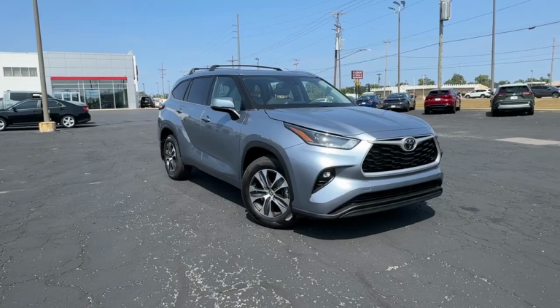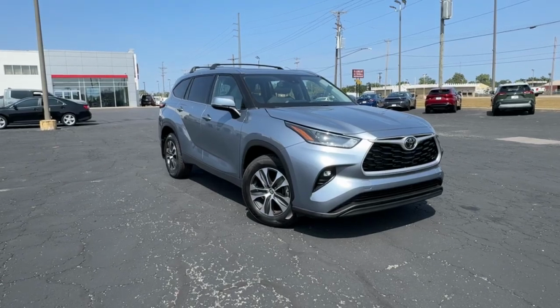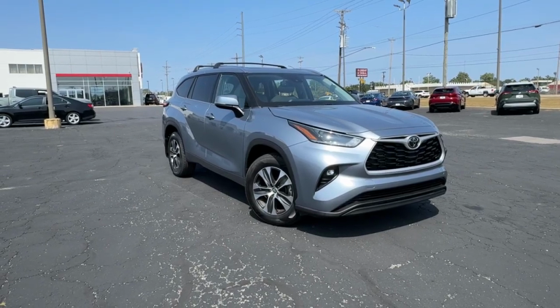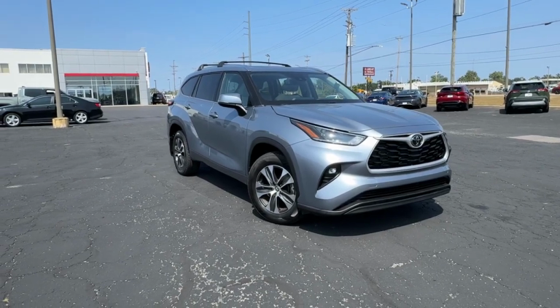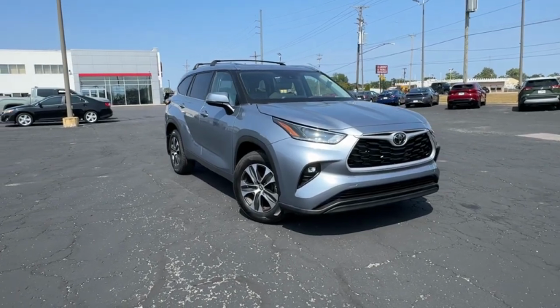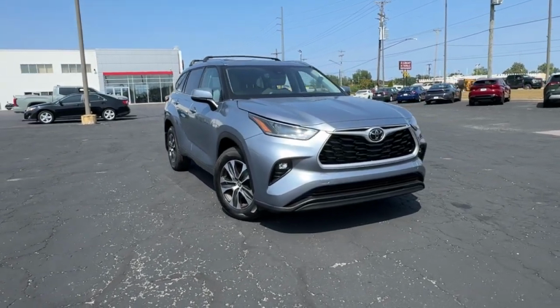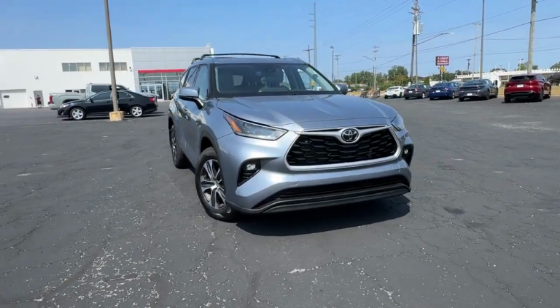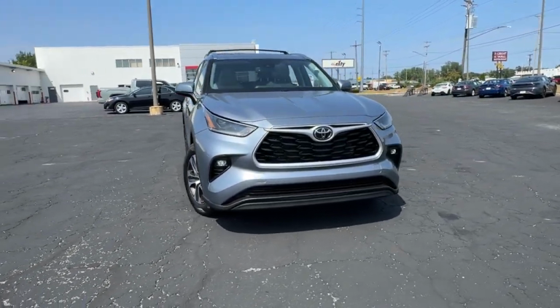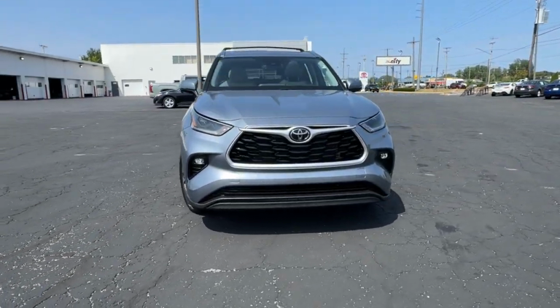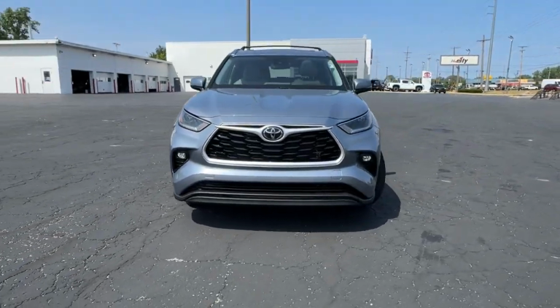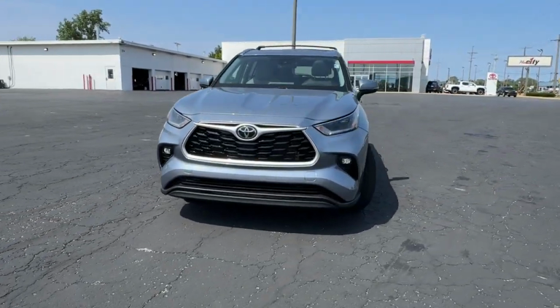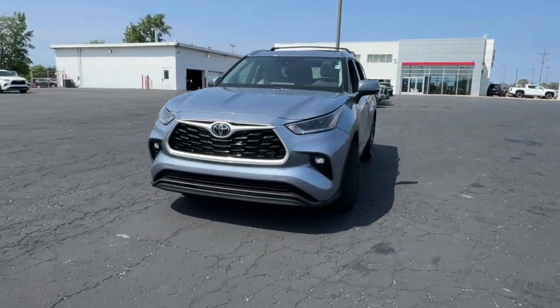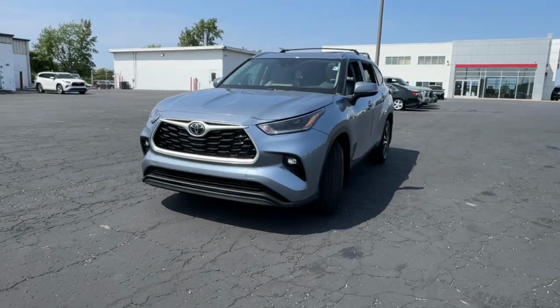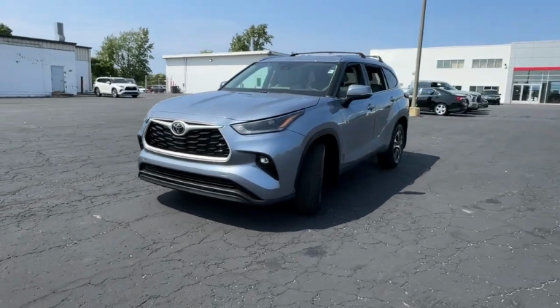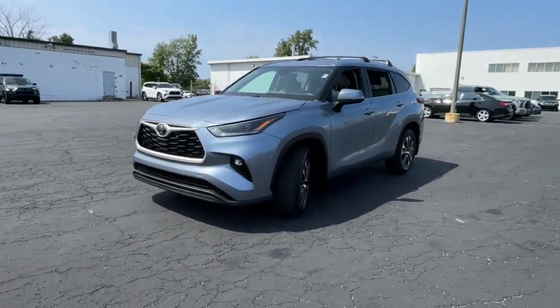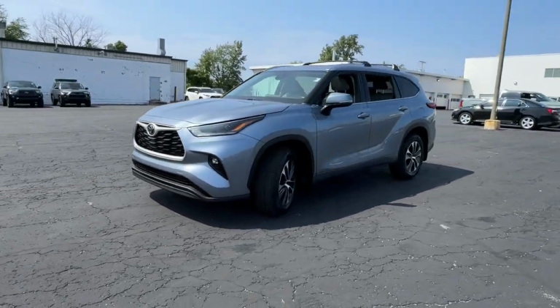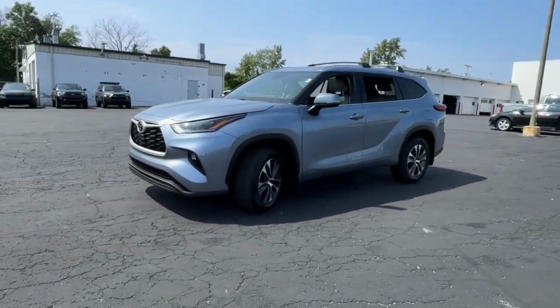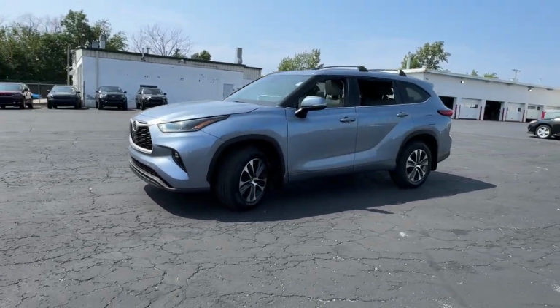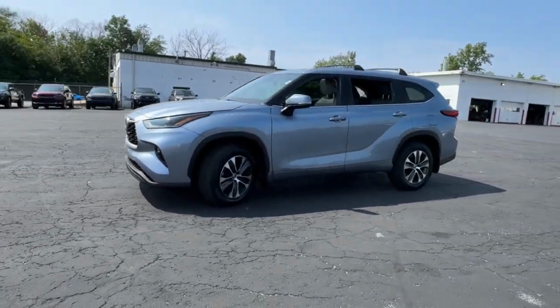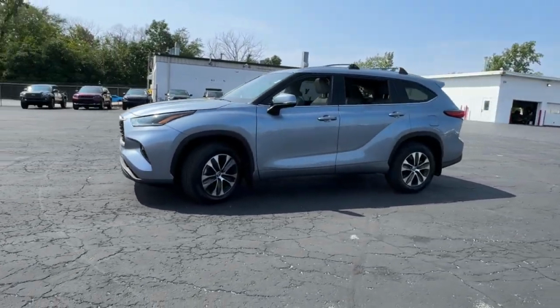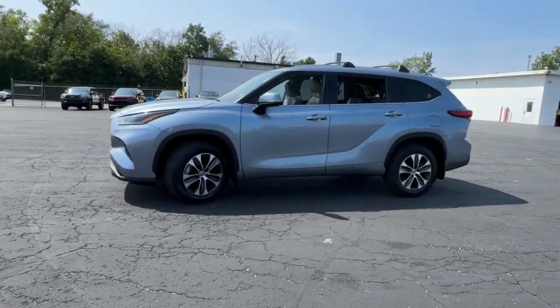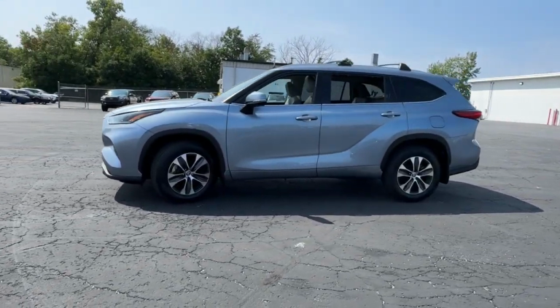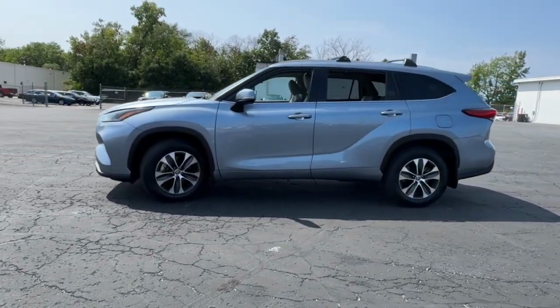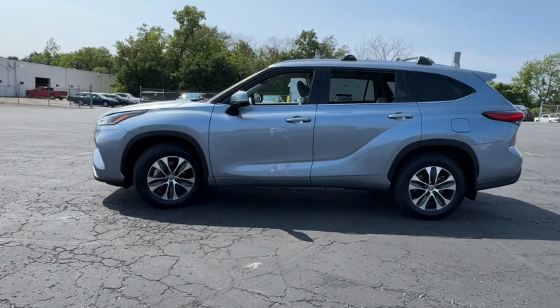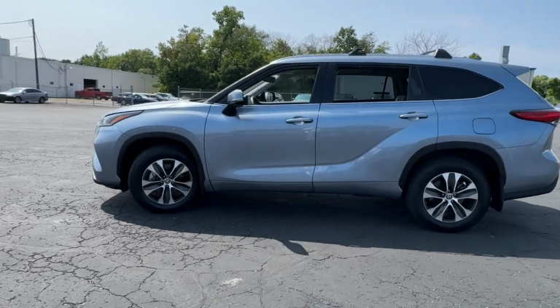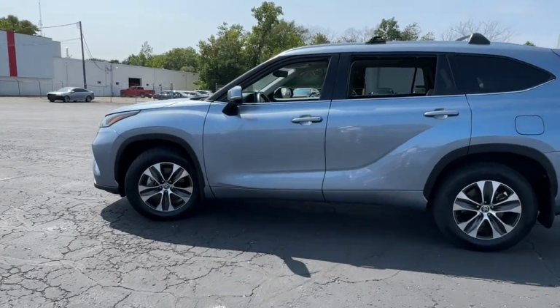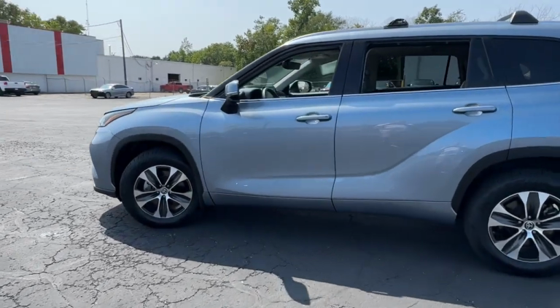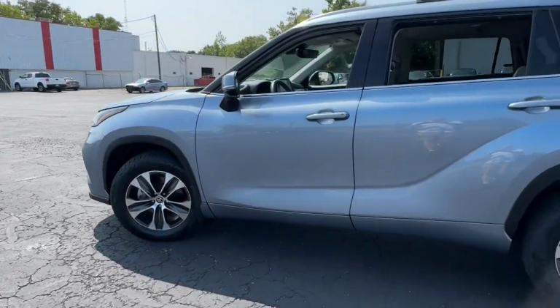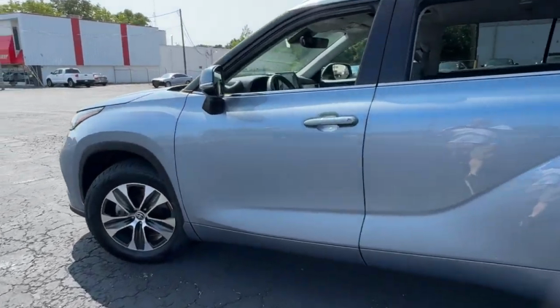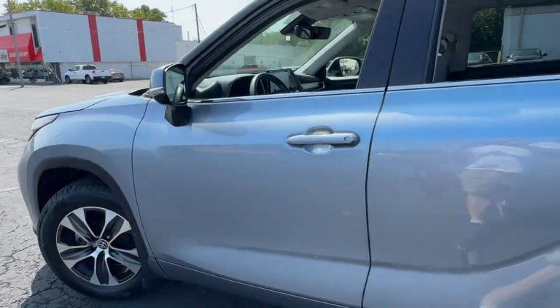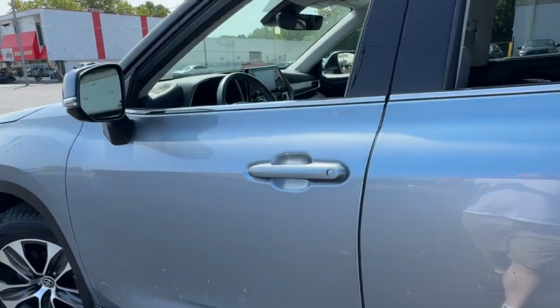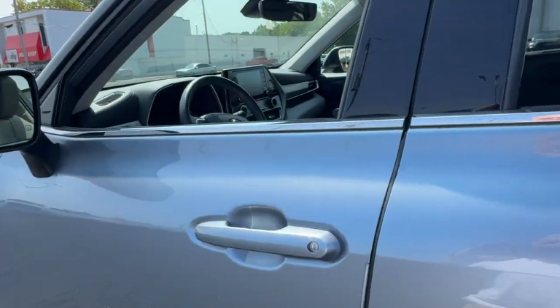Can you see yourself in the 2021 Toyota Highlander? This vehicle is an outstanding buy with fewer than 35,000 miles on the odometer. Give your family this spacious, efficient Highlander and start building your road trip memories.